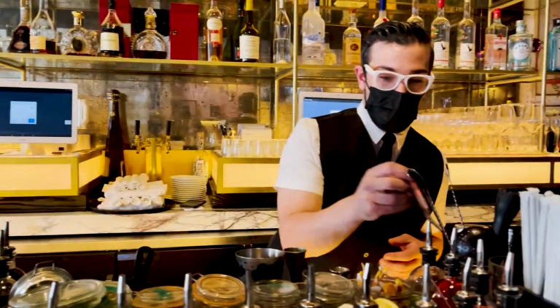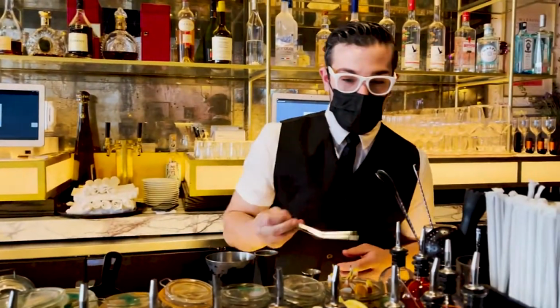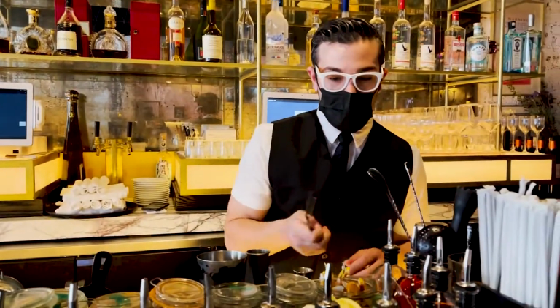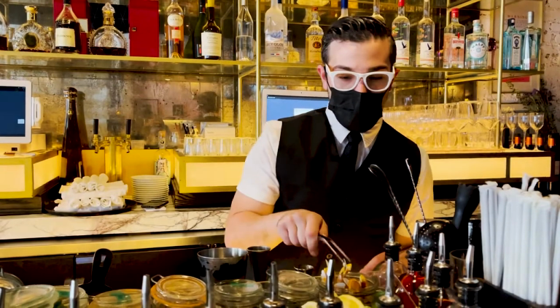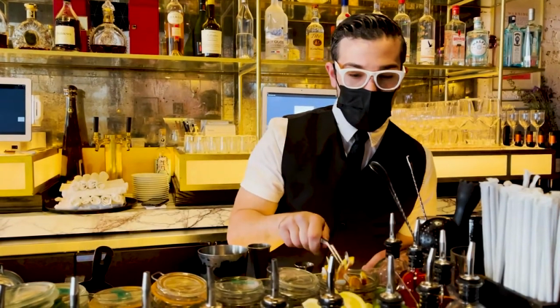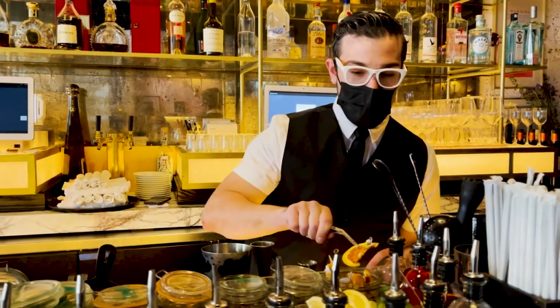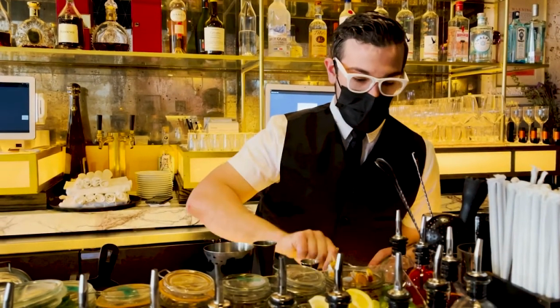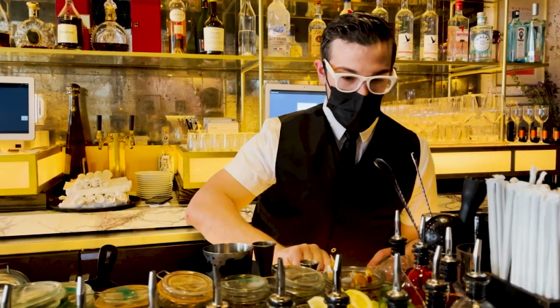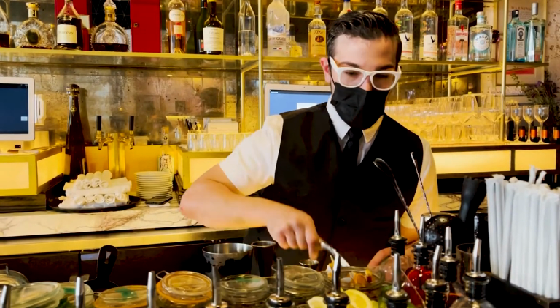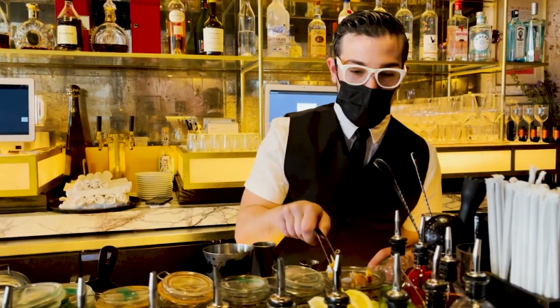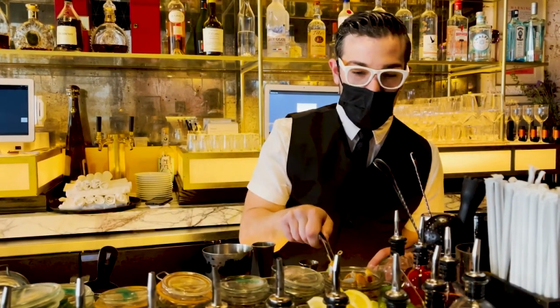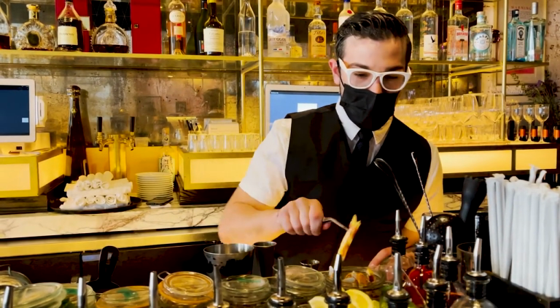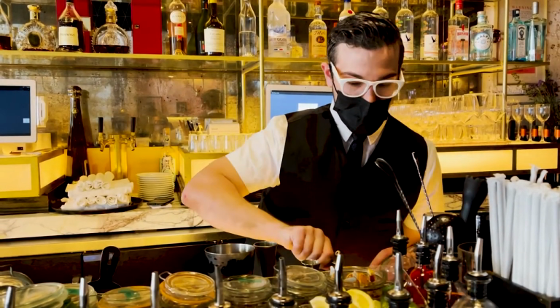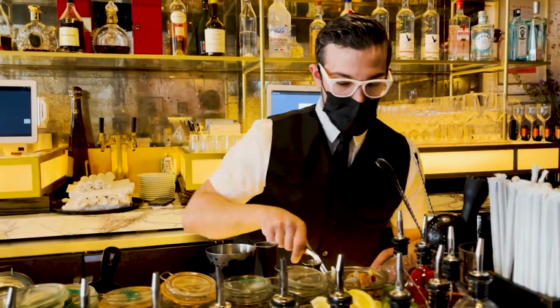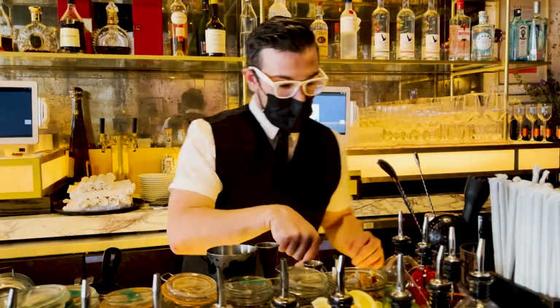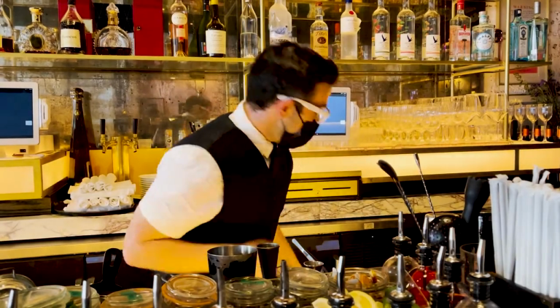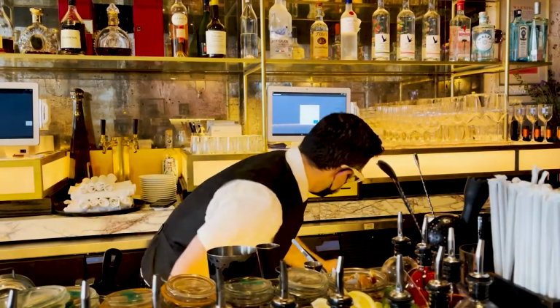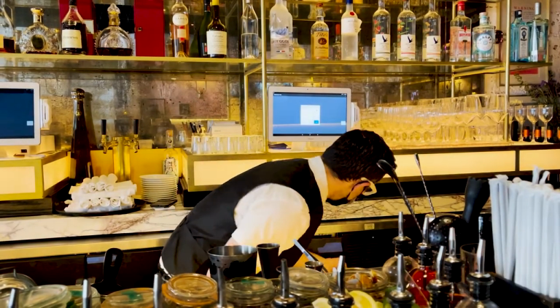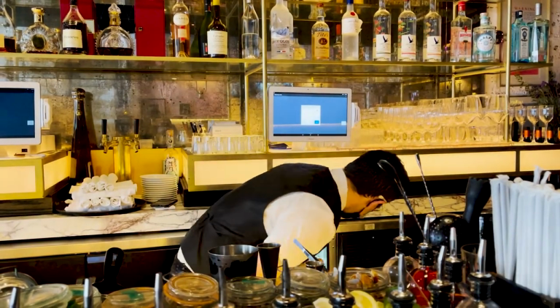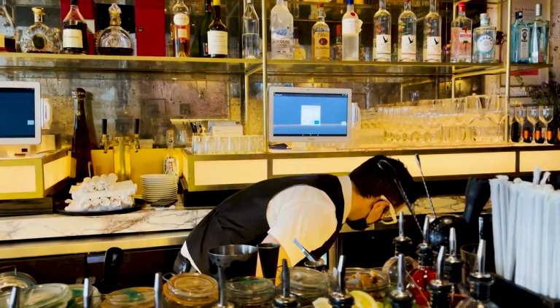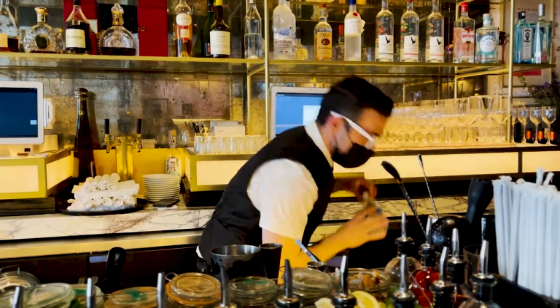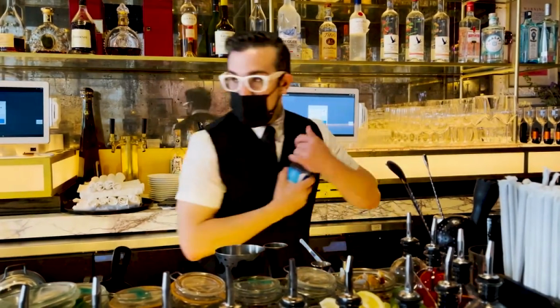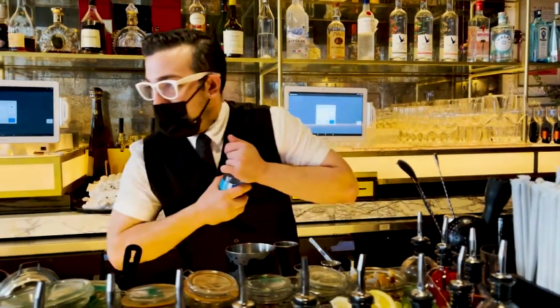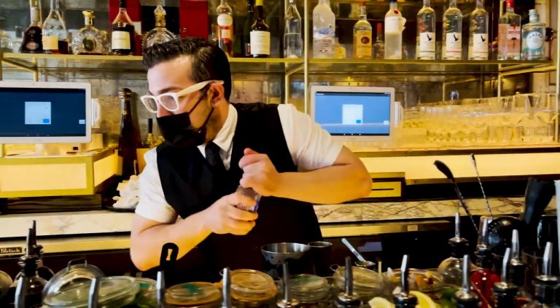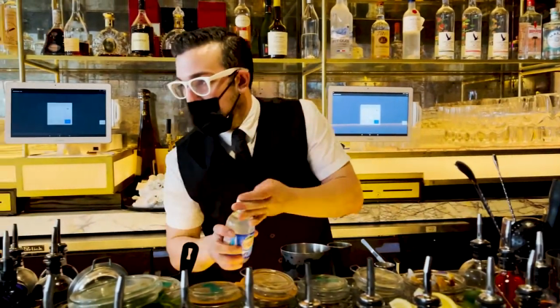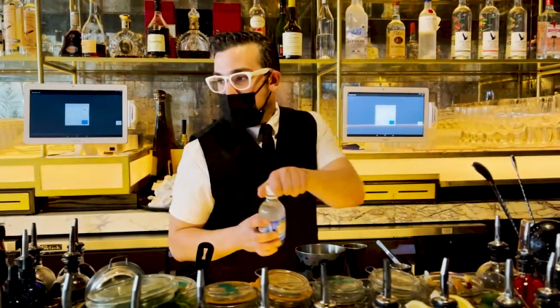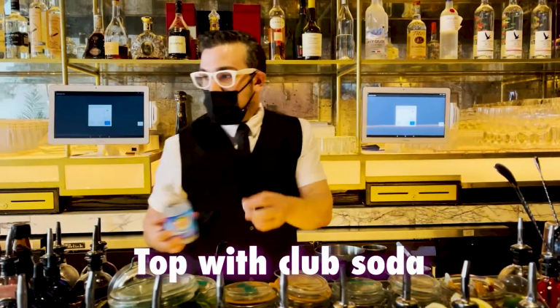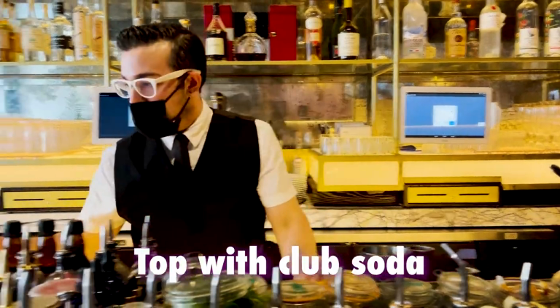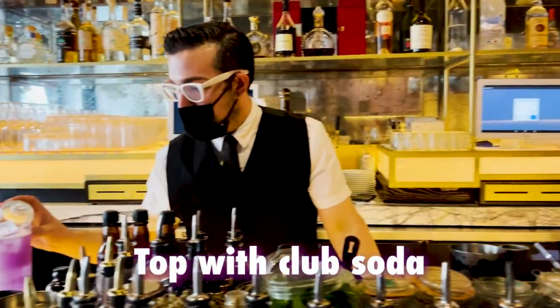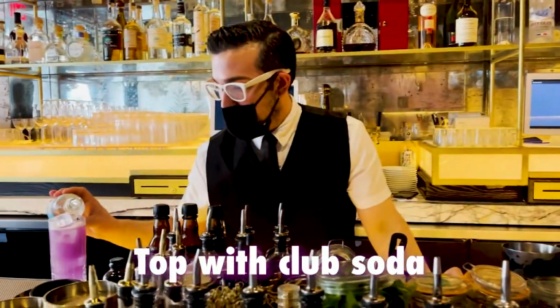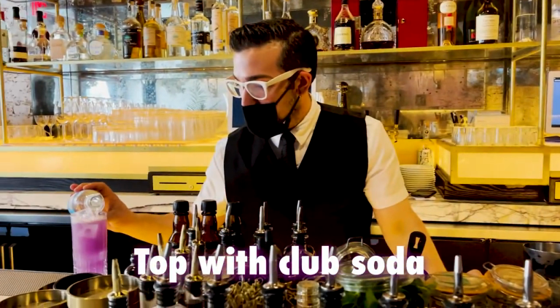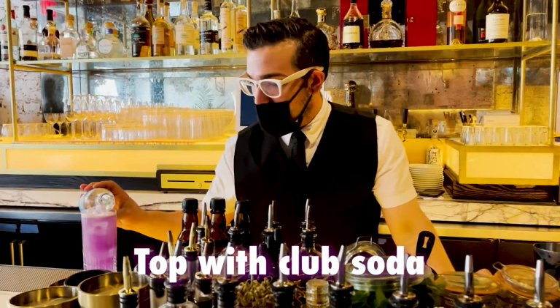Get our garnish ready, make sure that it's pretty. Give it a nice splash, make it light.